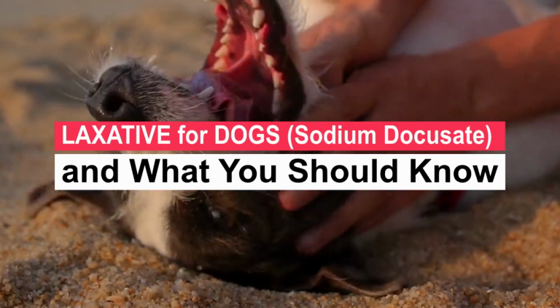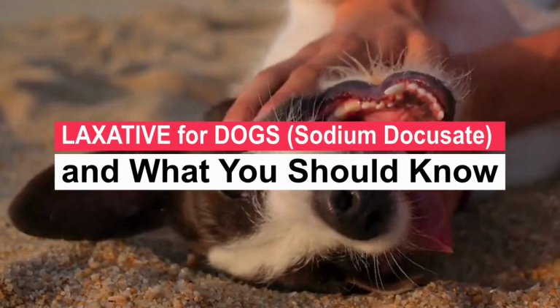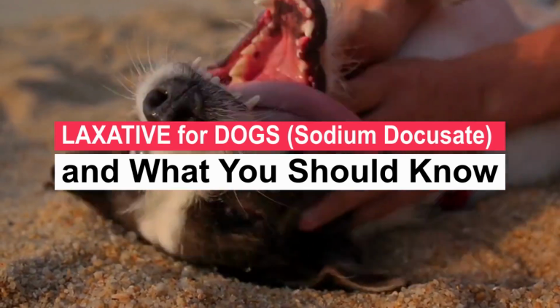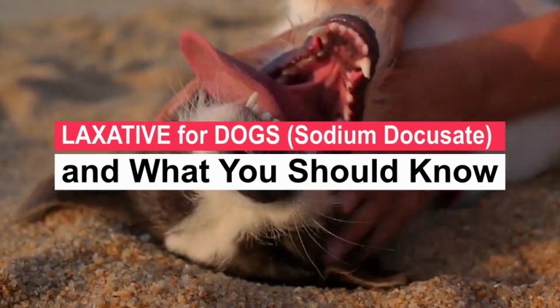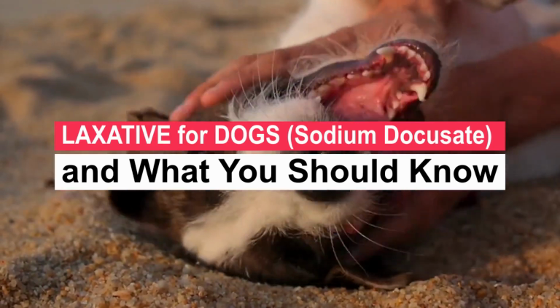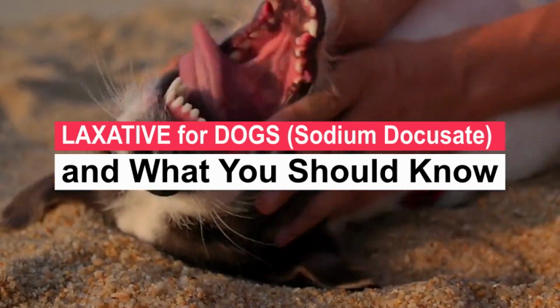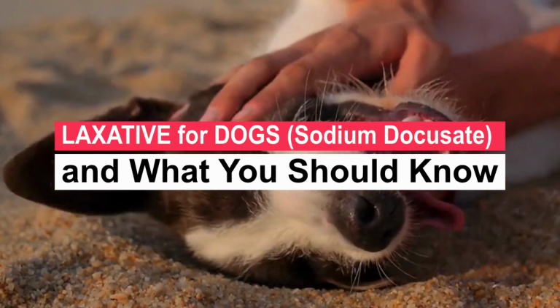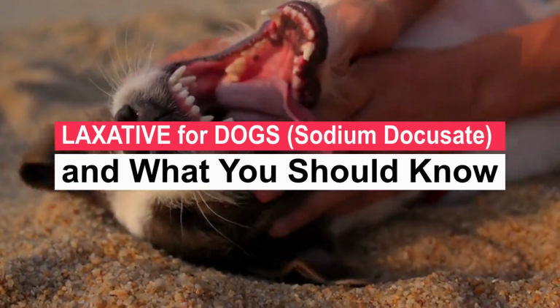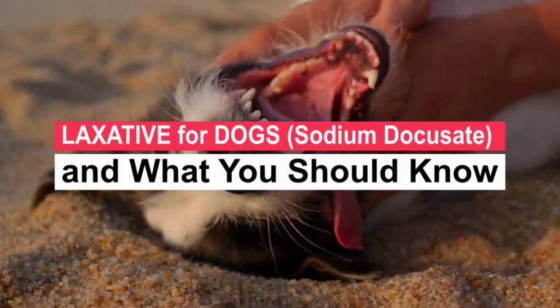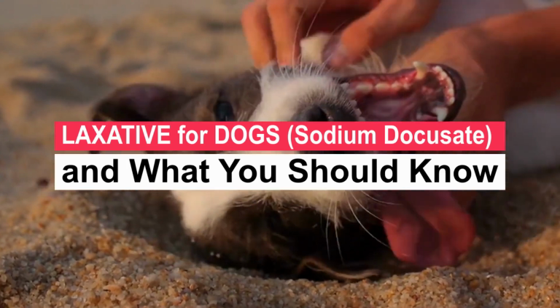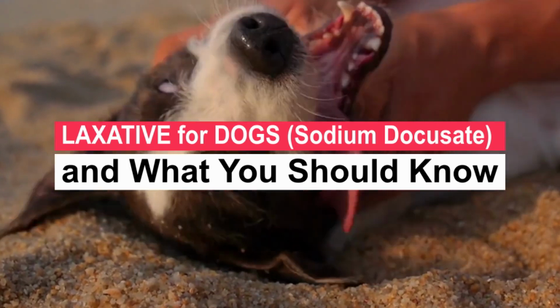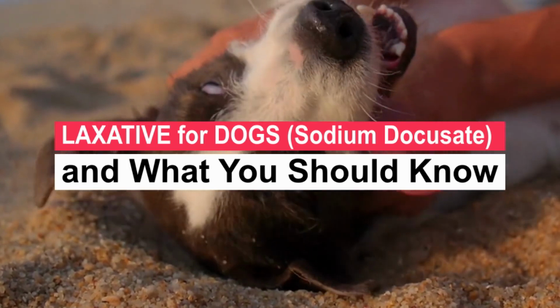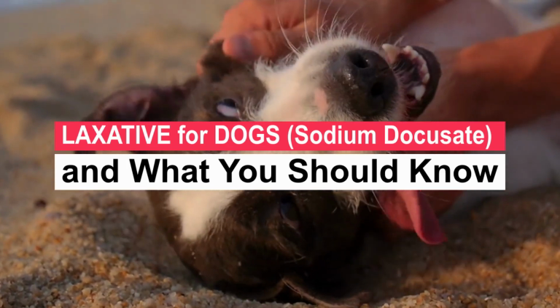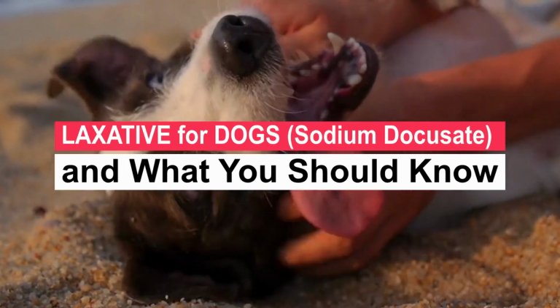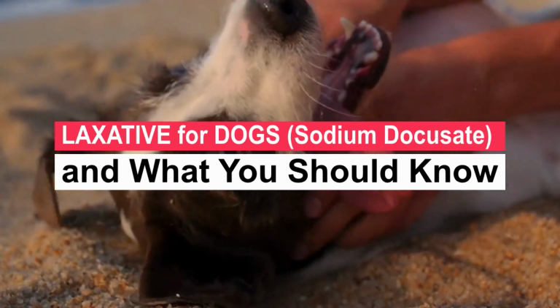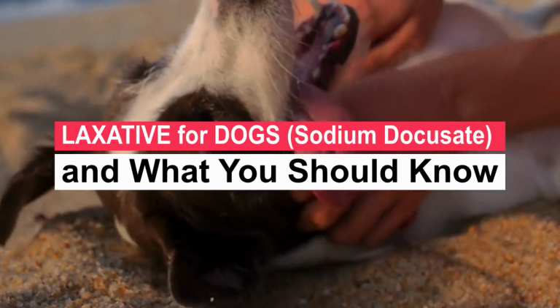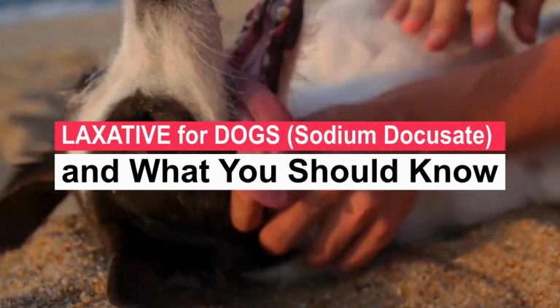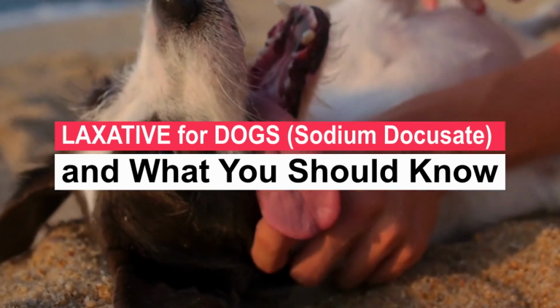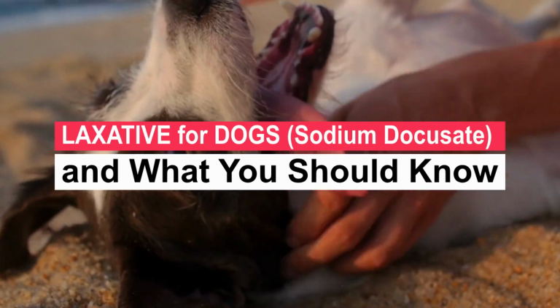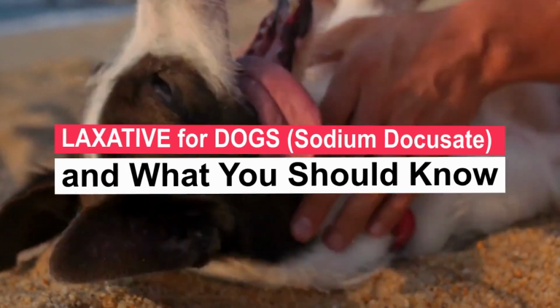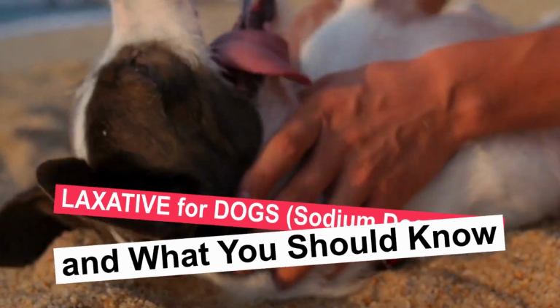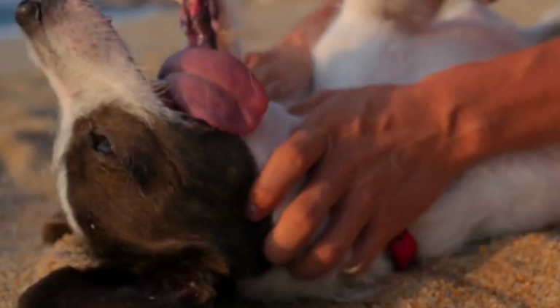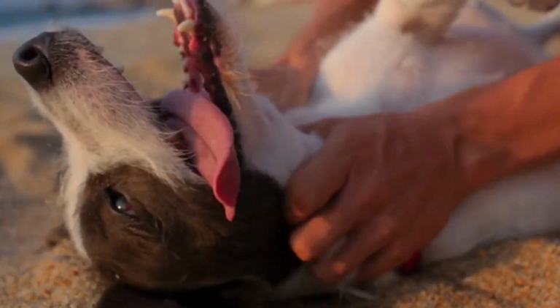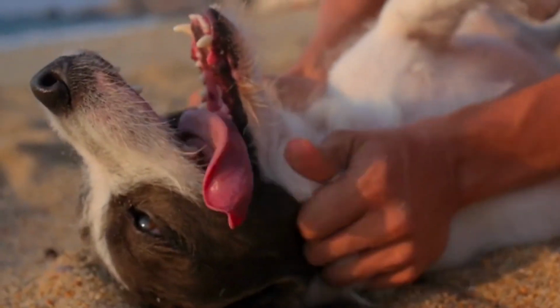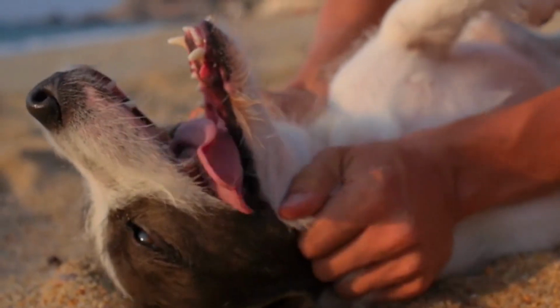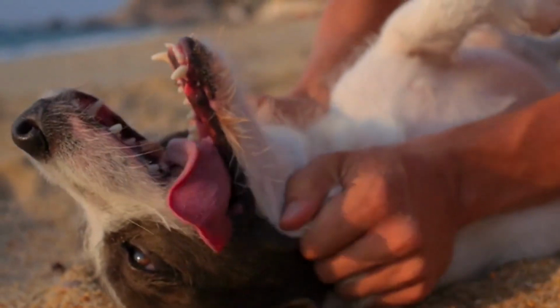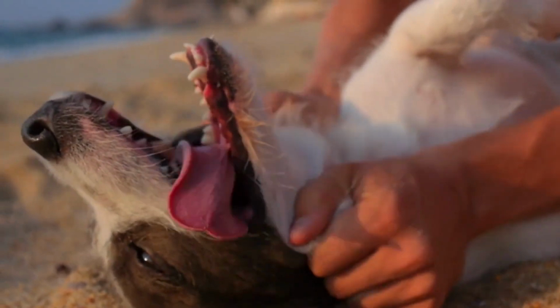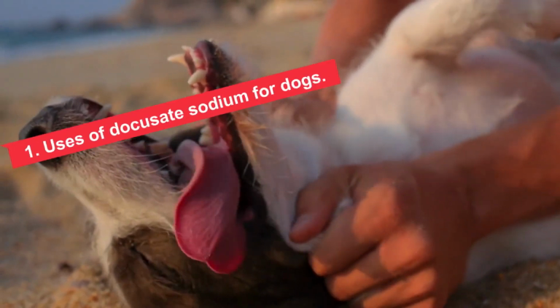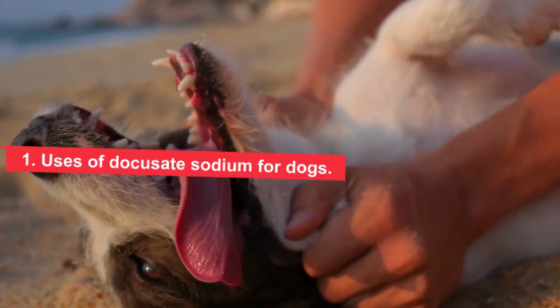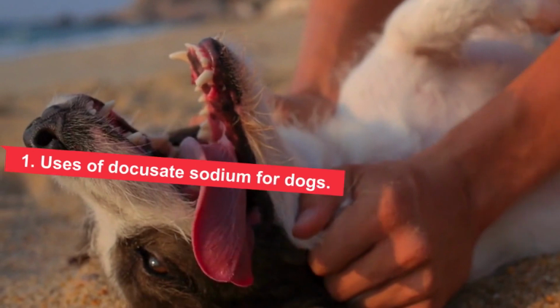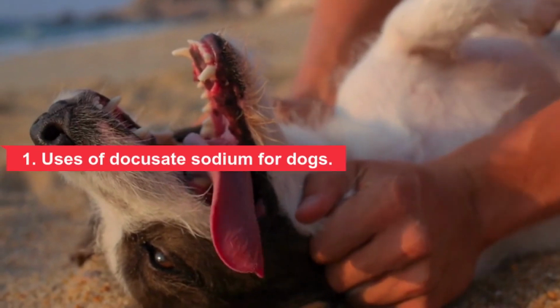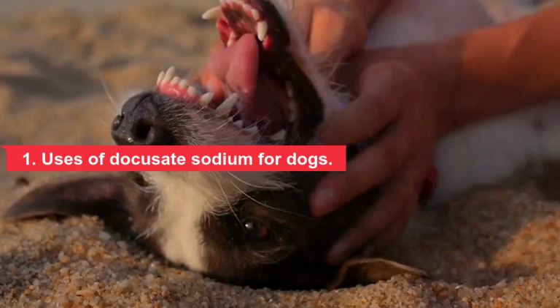Closely follow your veterinarian's instructions for the correct and safe dosage and frequency. Here's what you should know about the uses, dosage, and side effects of the dog laxative docusate sodium. Section 1: Uses of docusate sodium for dogs.